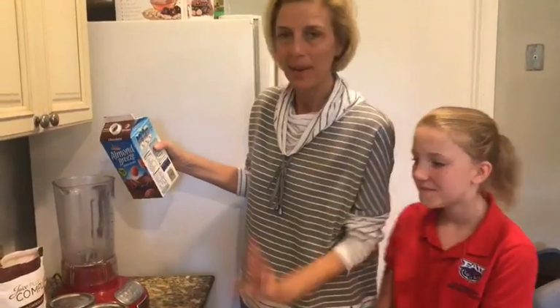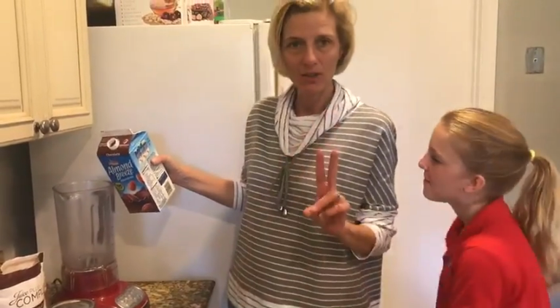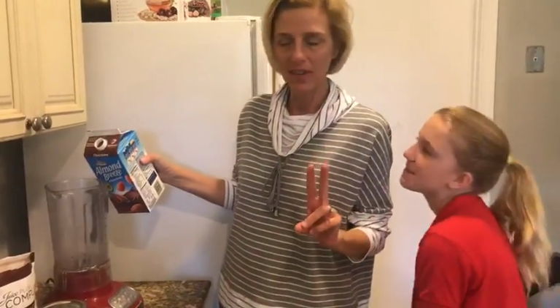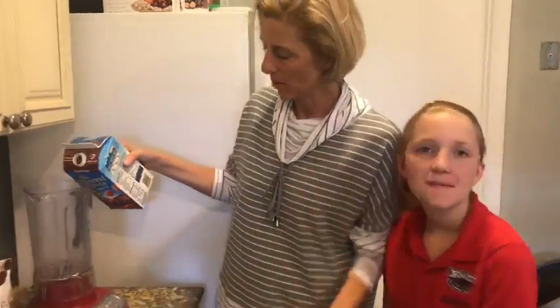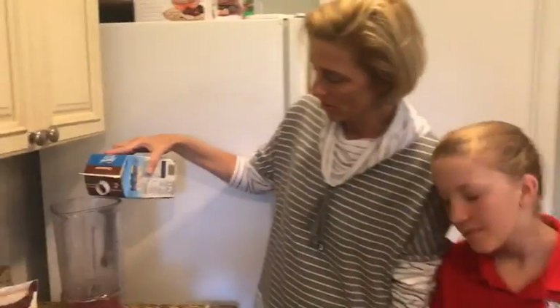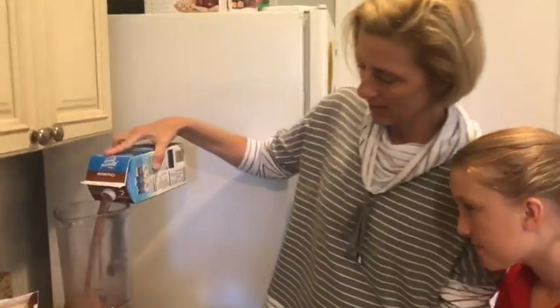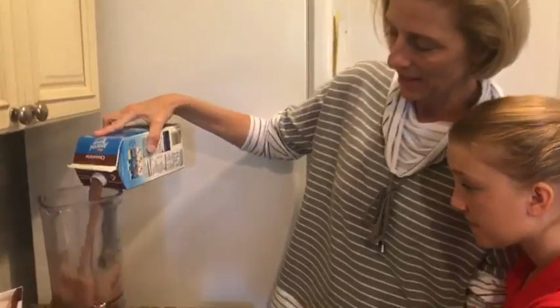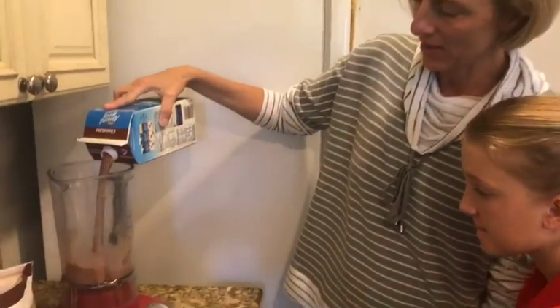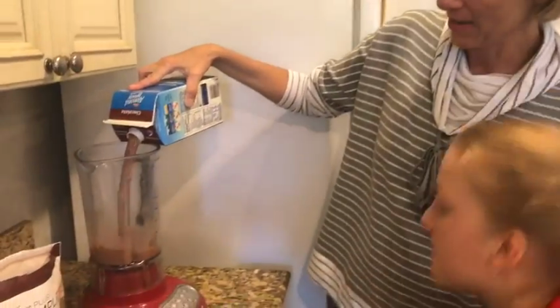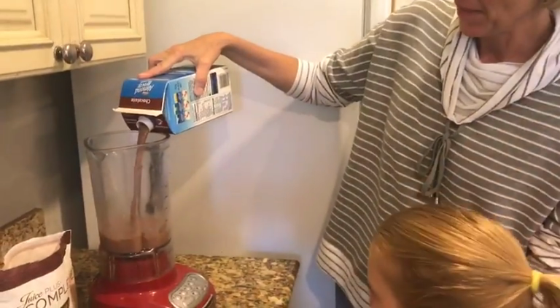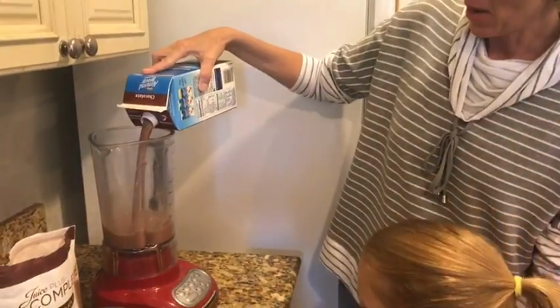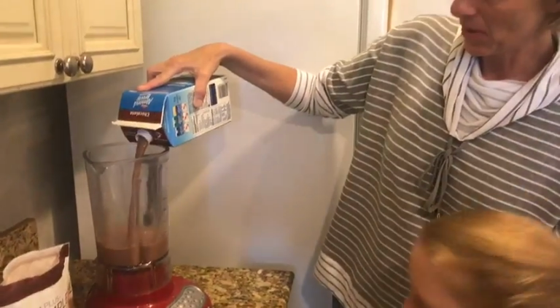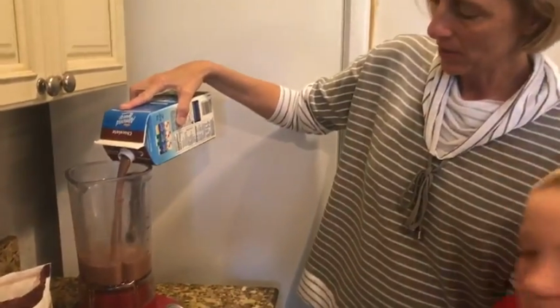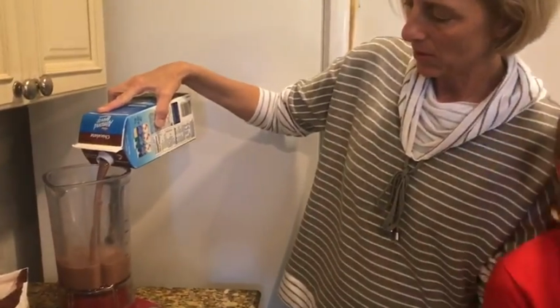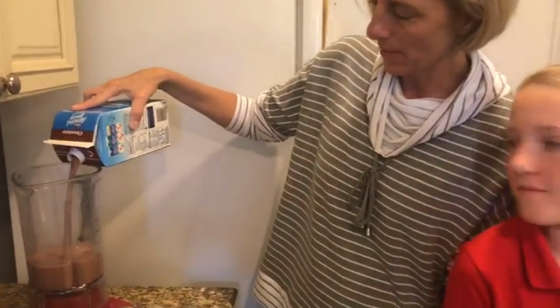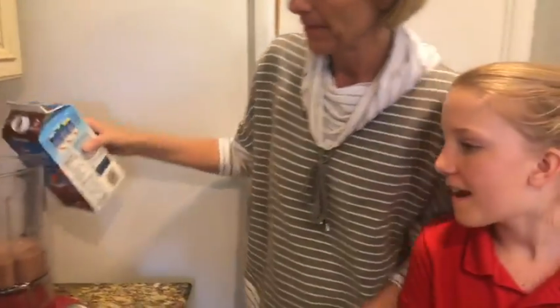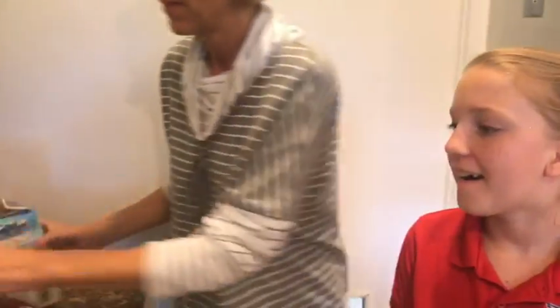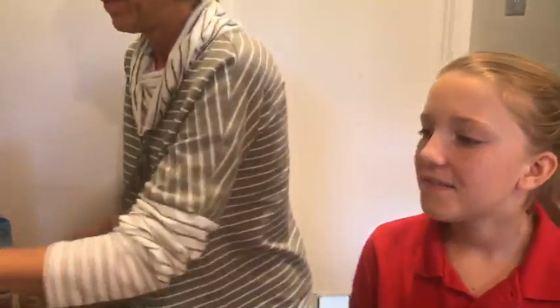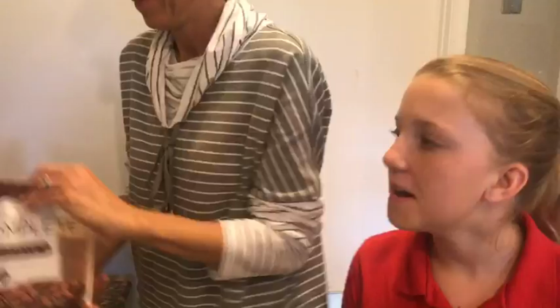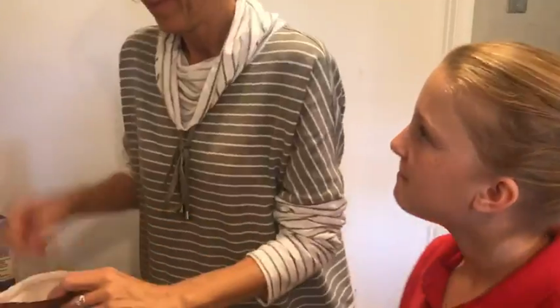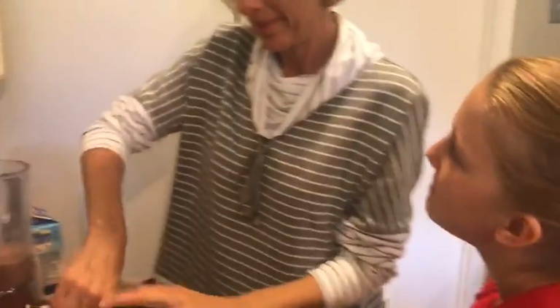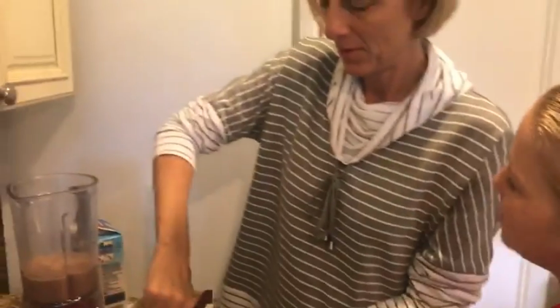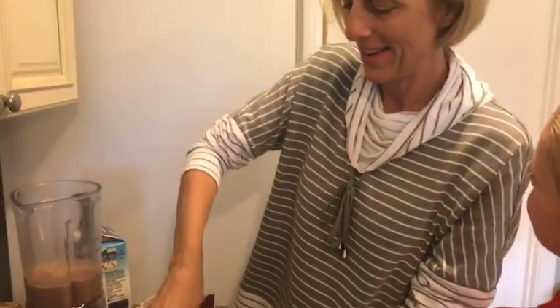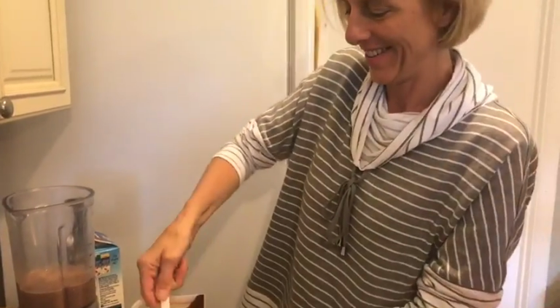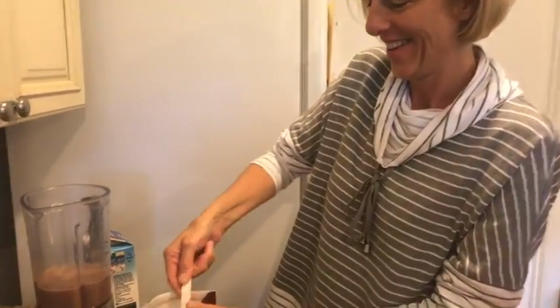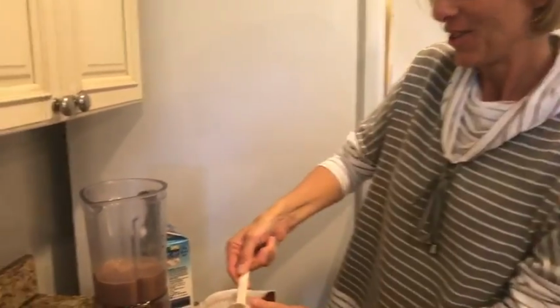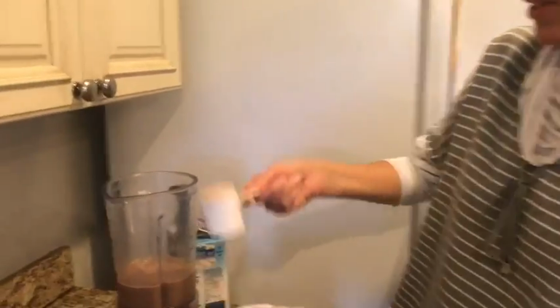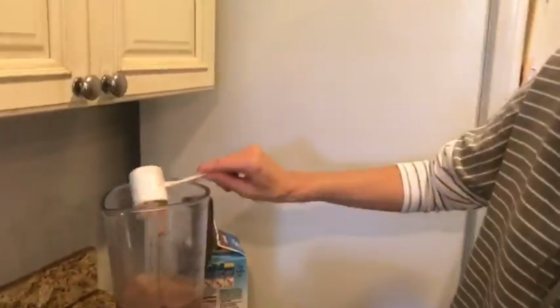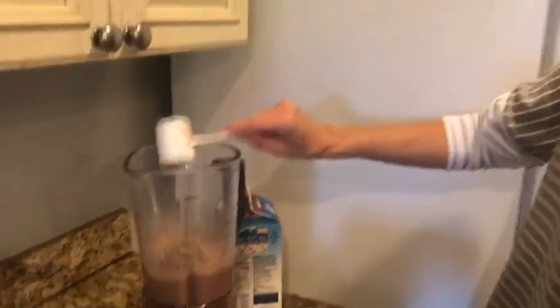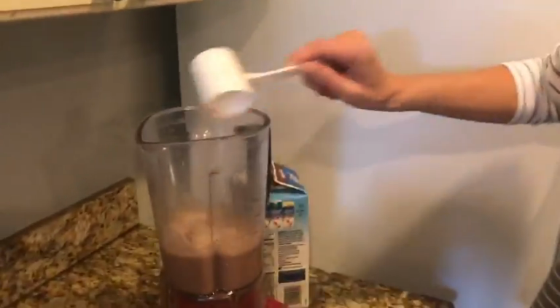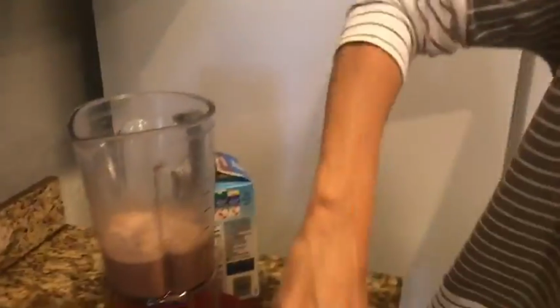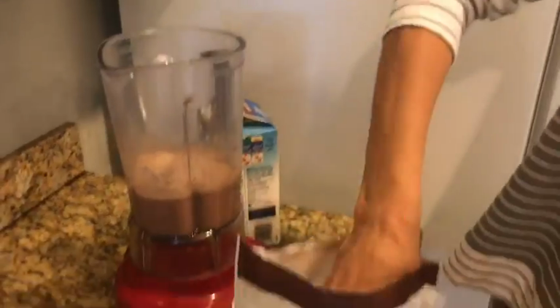We're going to make two servings, so we're going to go to the 16 ounce line, and we're going to put in — how many scoops do you think, Emma? One? Nope. Two? Yes. So one scoop per eight ounces.